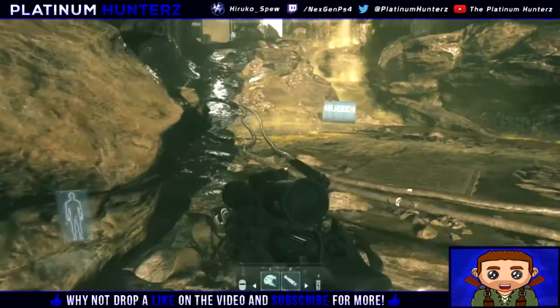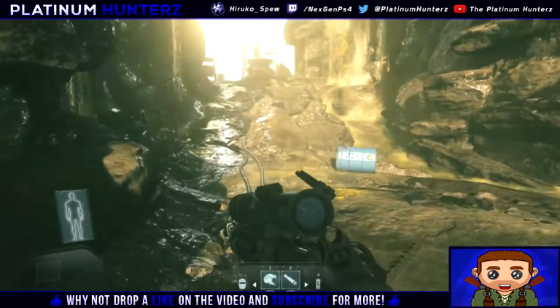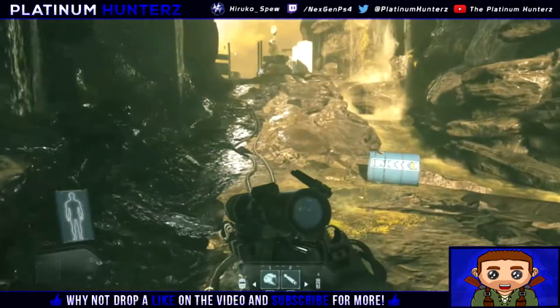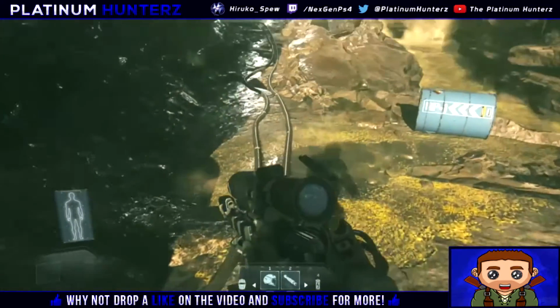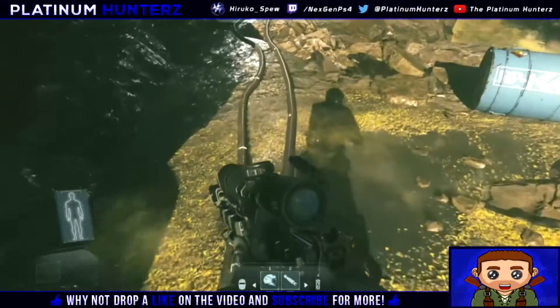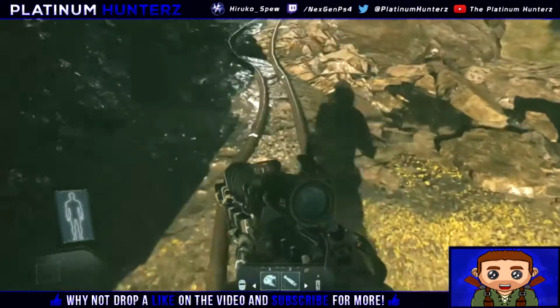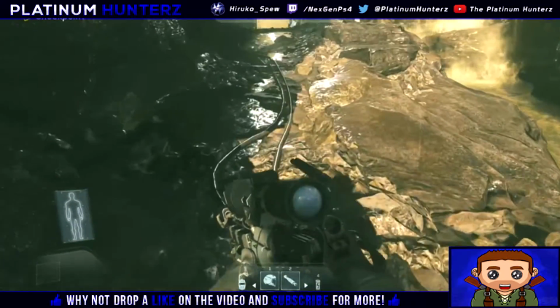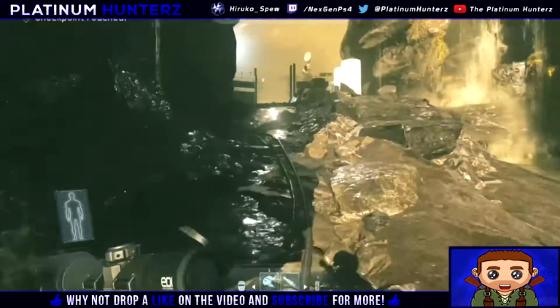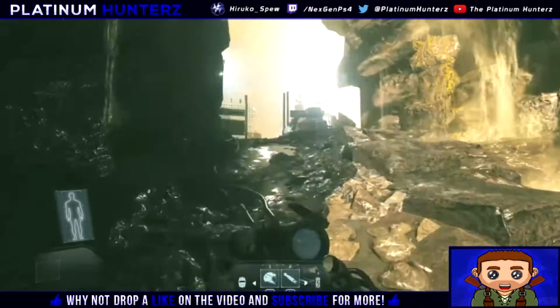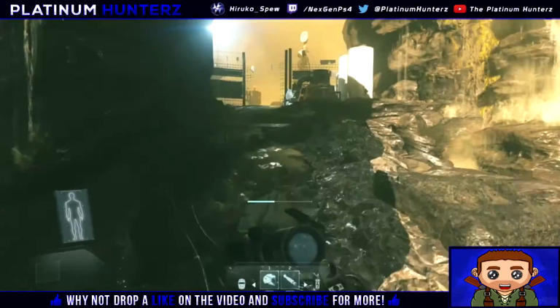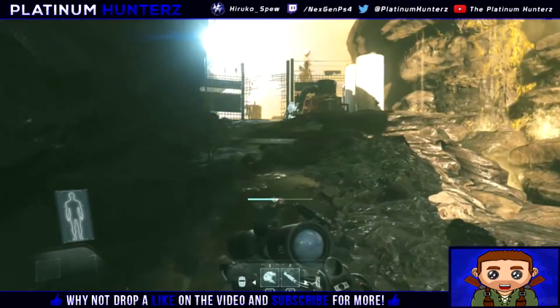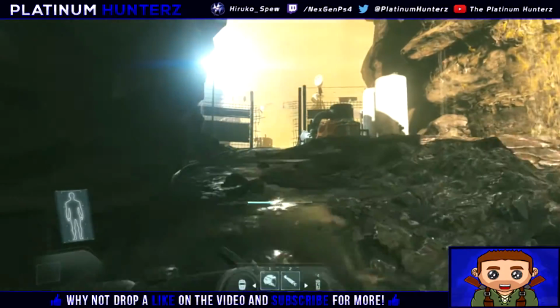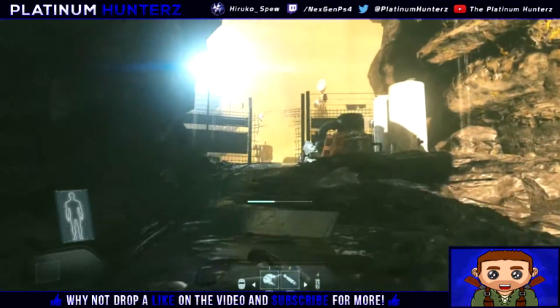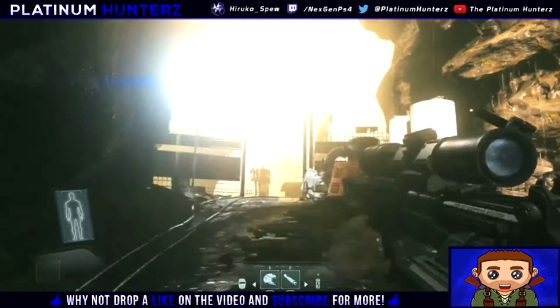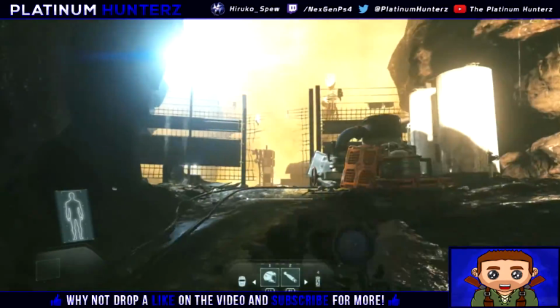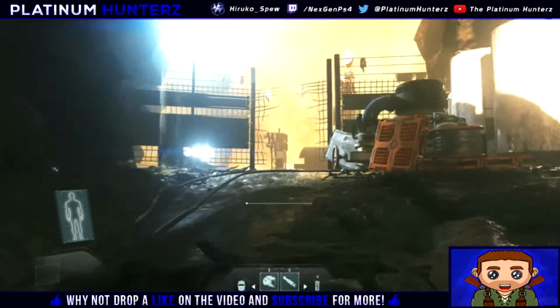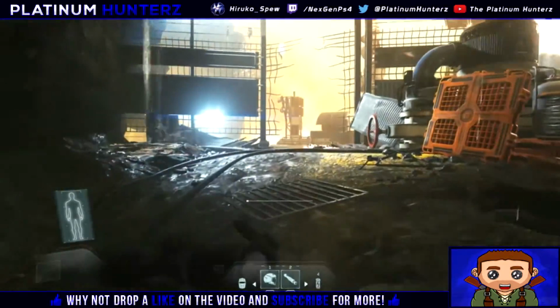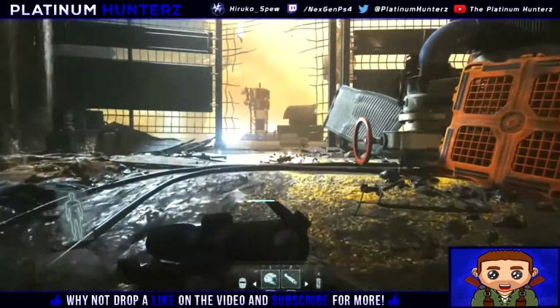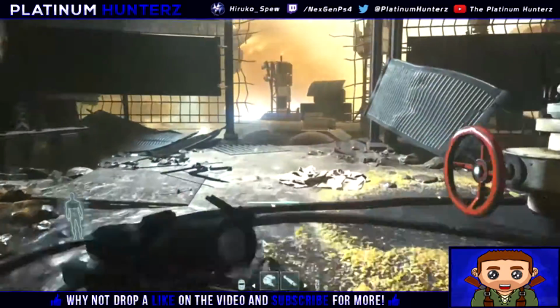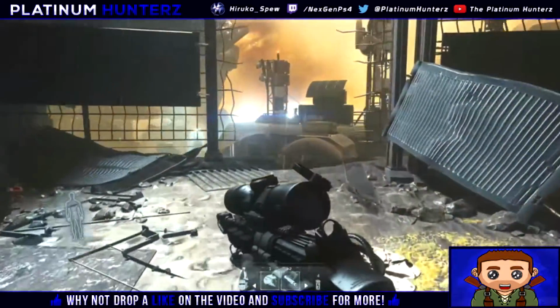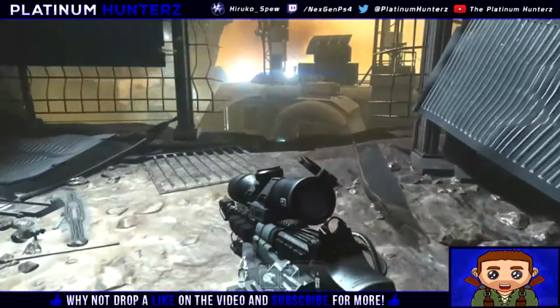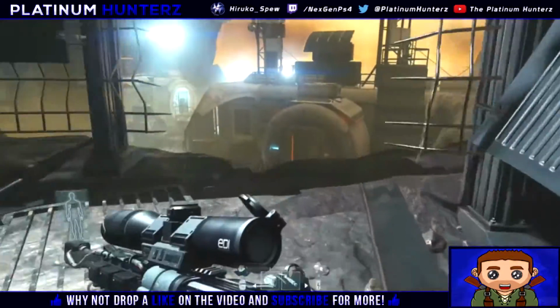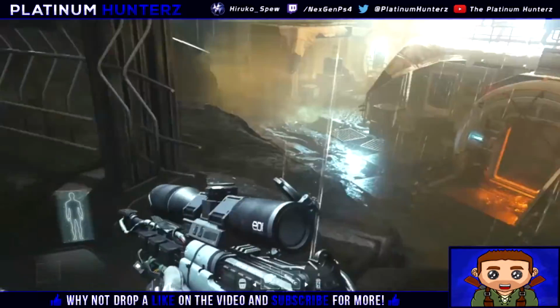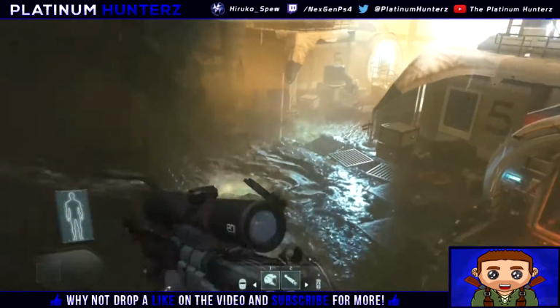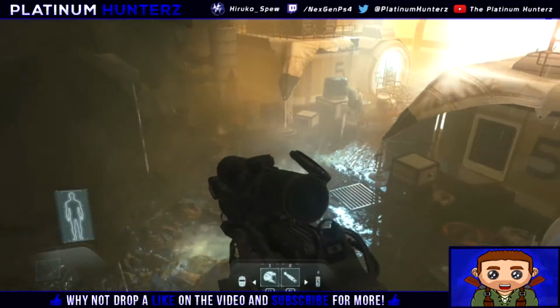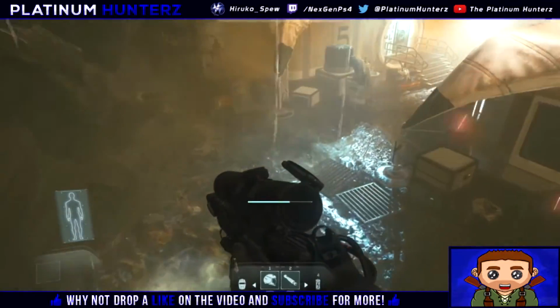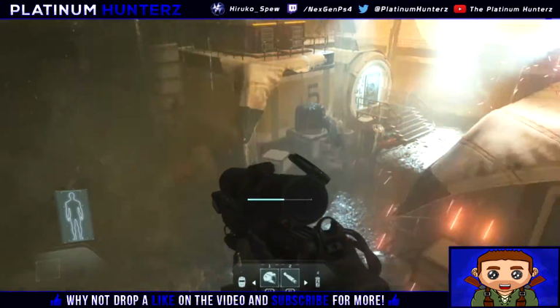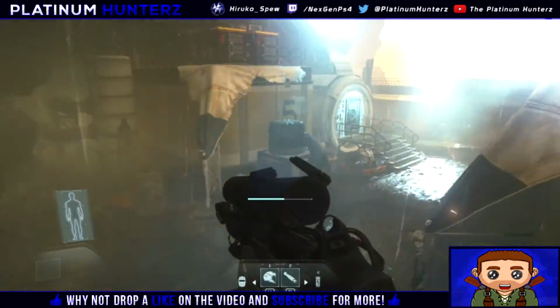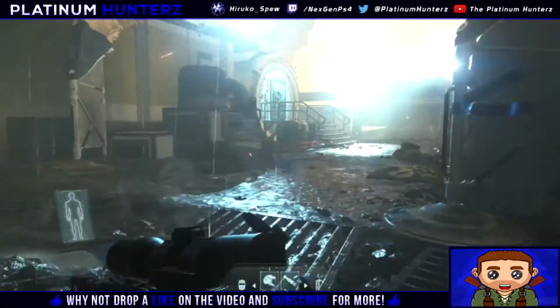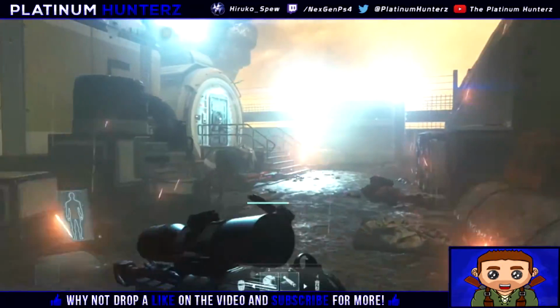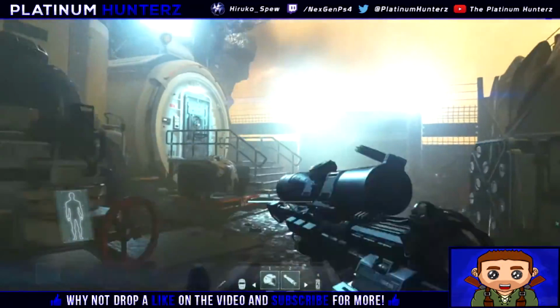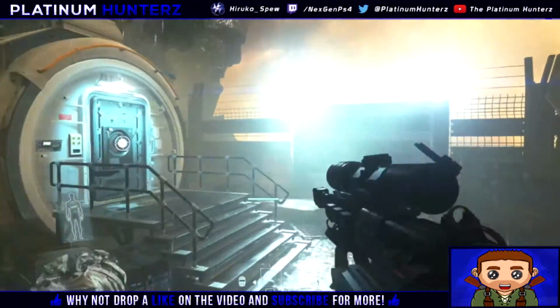The good thing about this is that you're going to get to this first checkpoint right here. Right after you get dropped off, you walk a little bit, and then you get to this part. Instead of going with your teammates to the right, you go to the left, and there's a weapon vault, and the weapon should be in there.